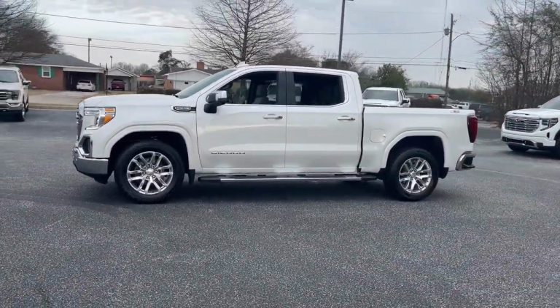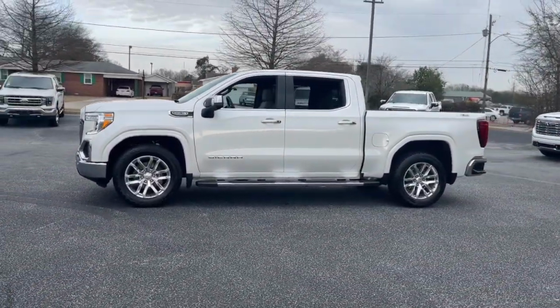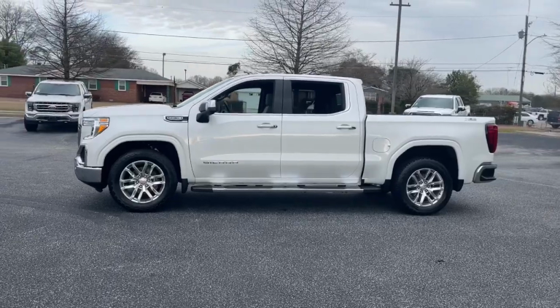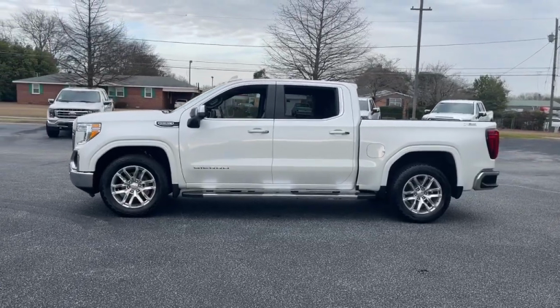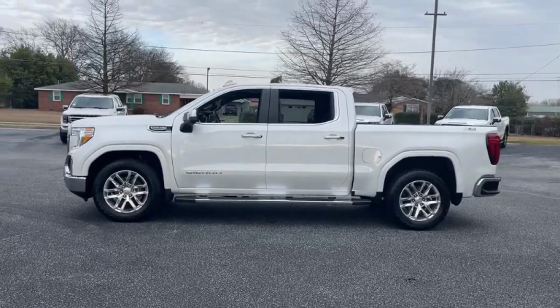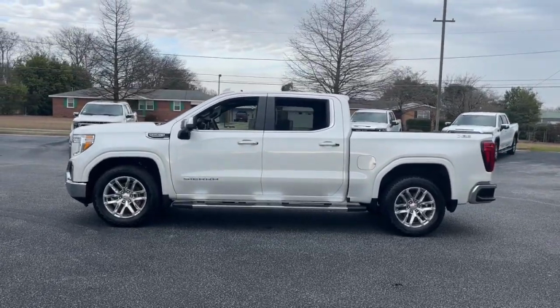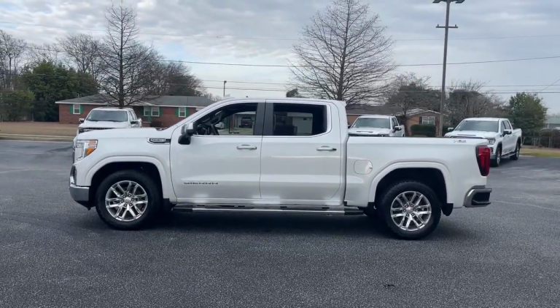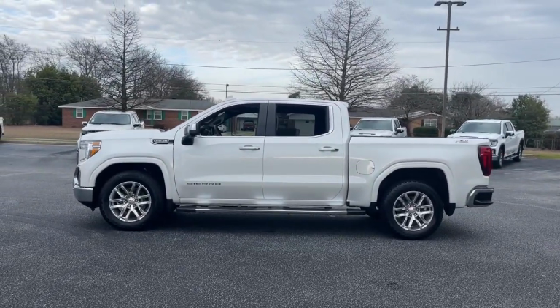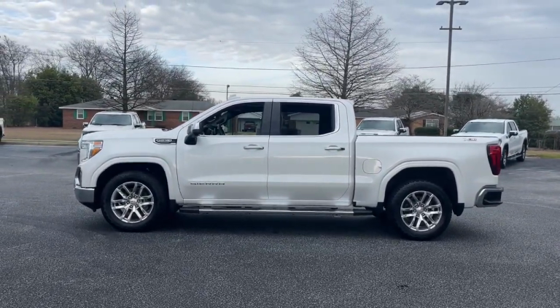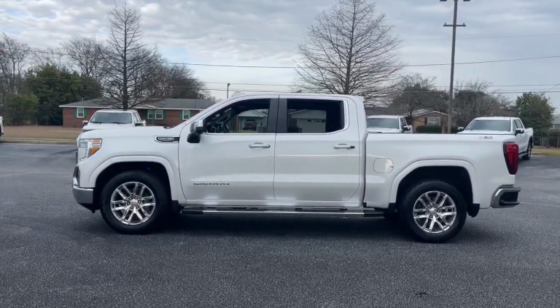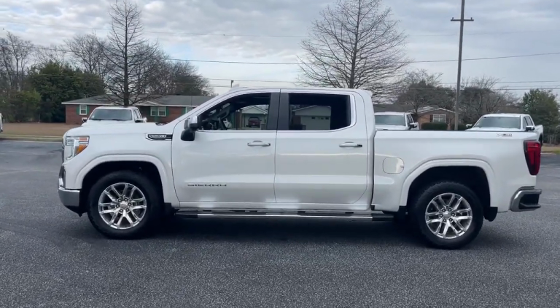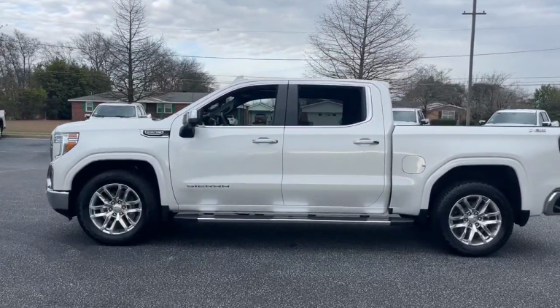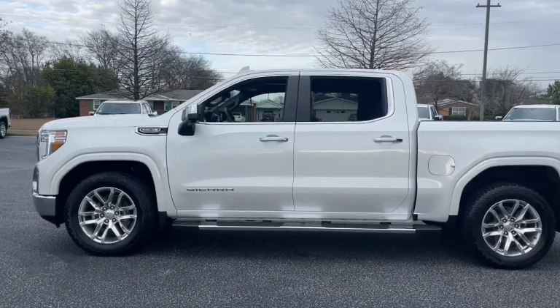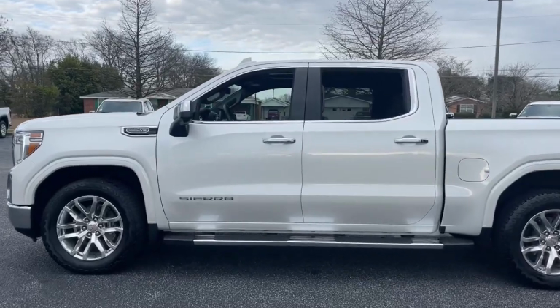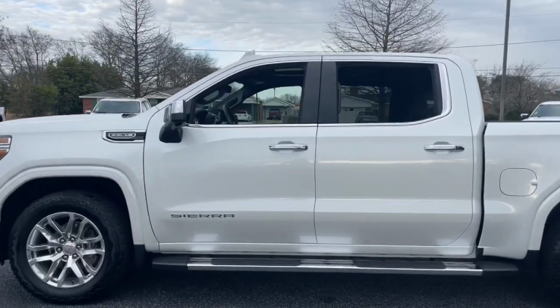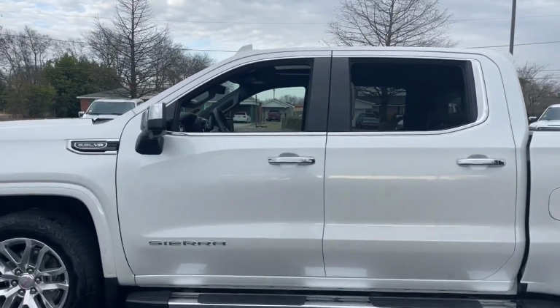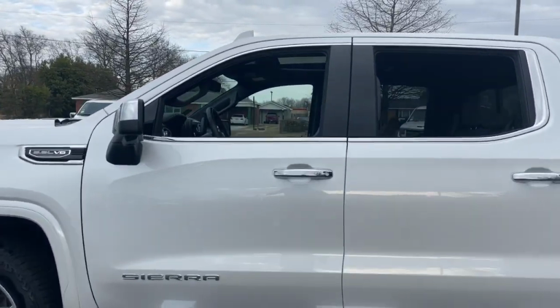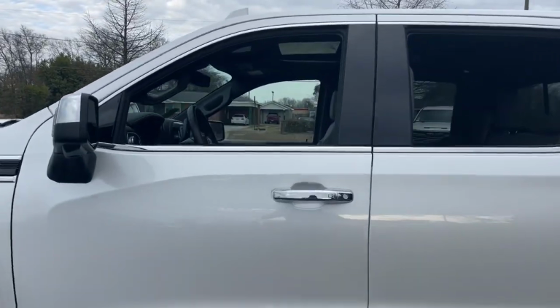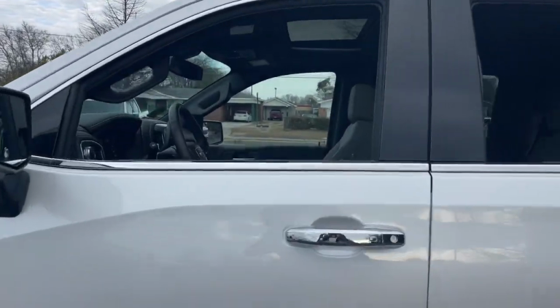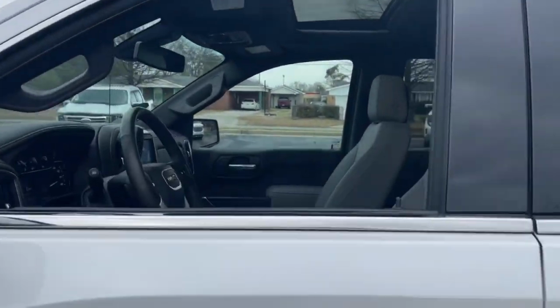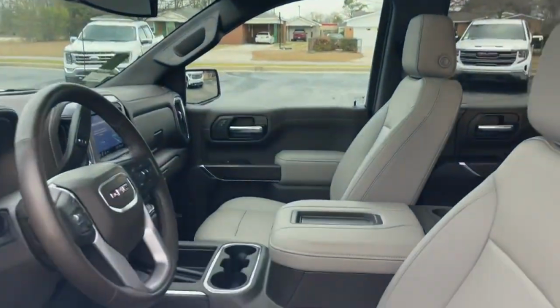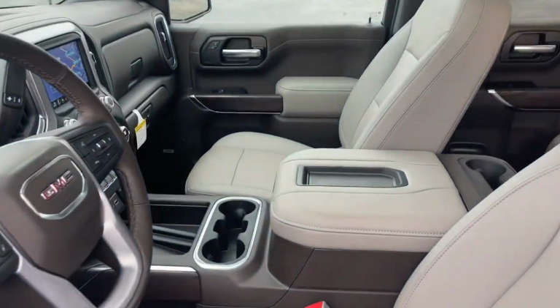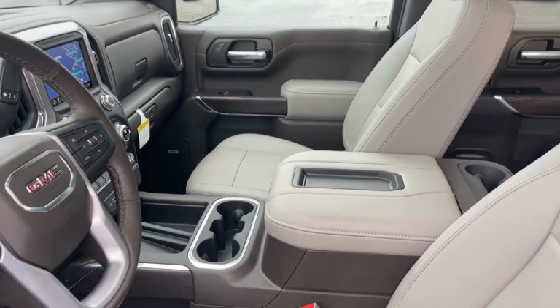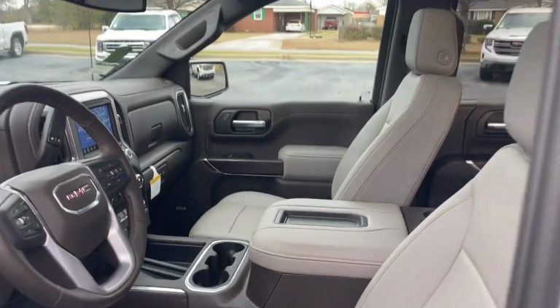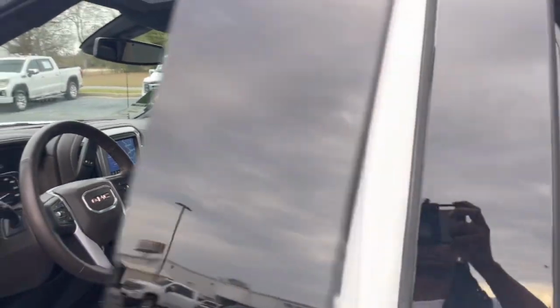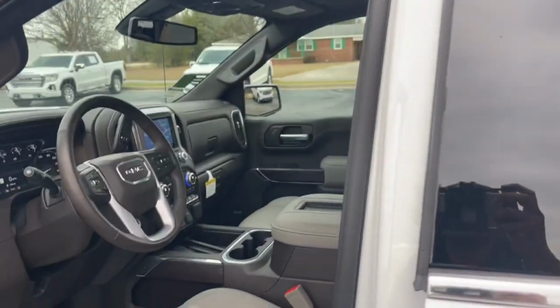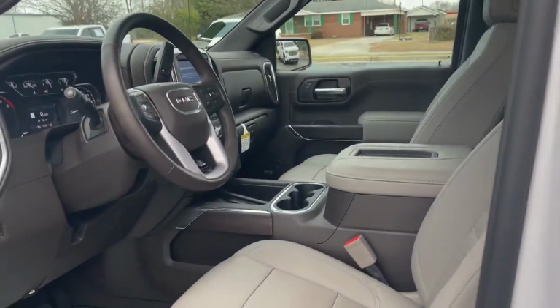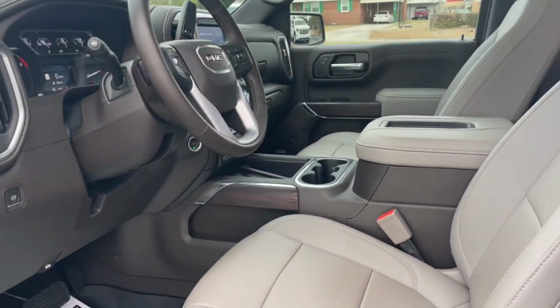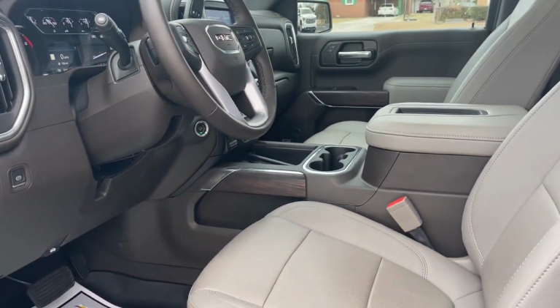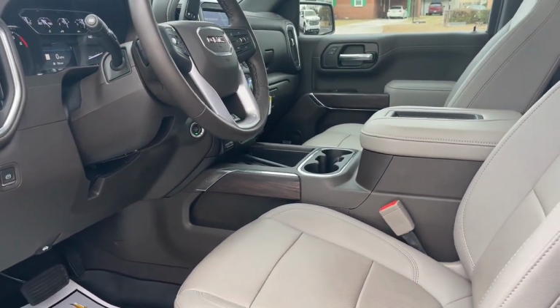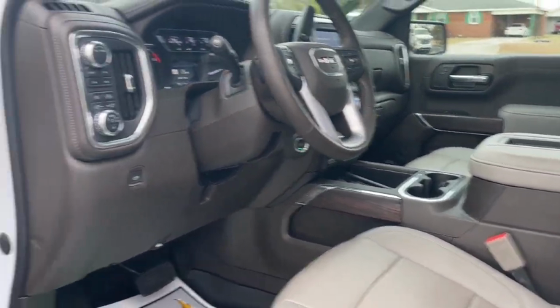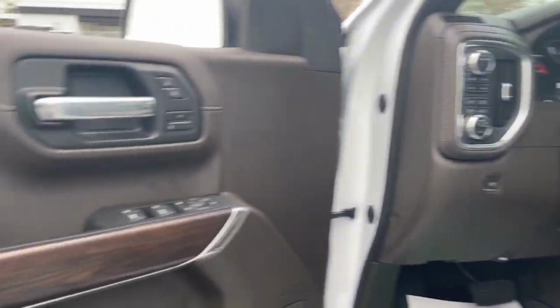And a host of innovative design elements to set you up for success wherever the road may lead. Feel prepared to tackle any project in this powerful Sierra Limited. Treat yourself to a test drive today. Our staff will toss you the keys and give you an outstanding customer experience.